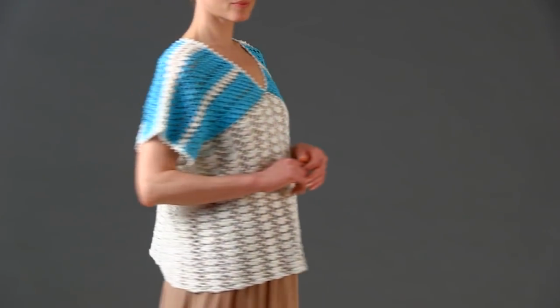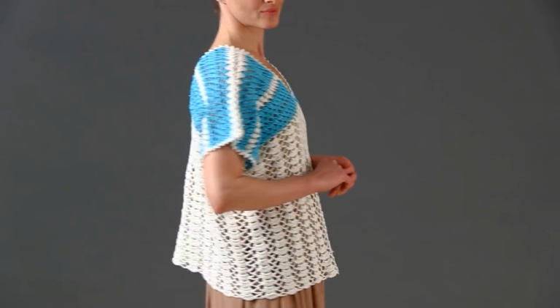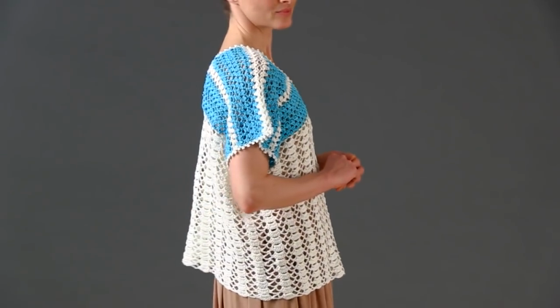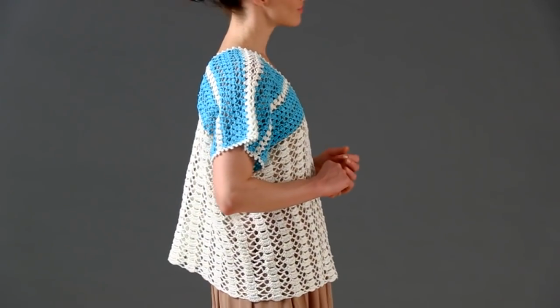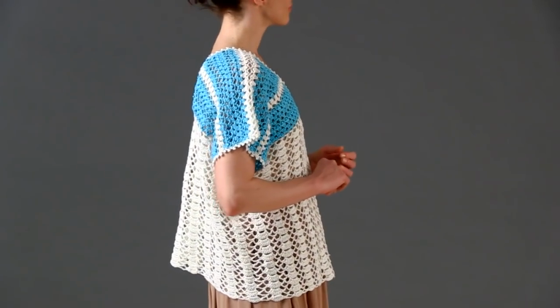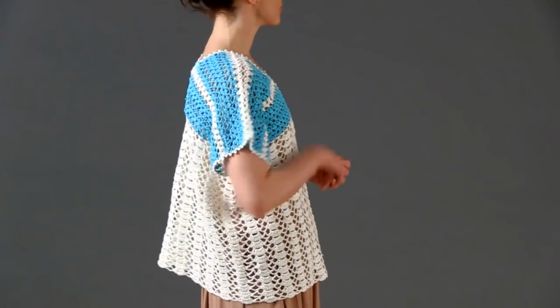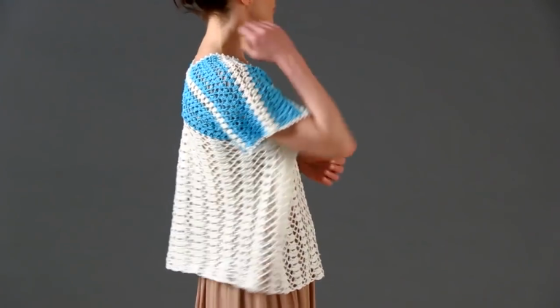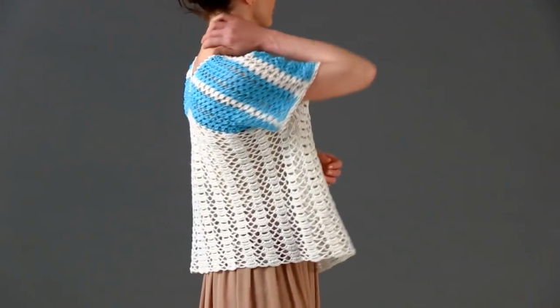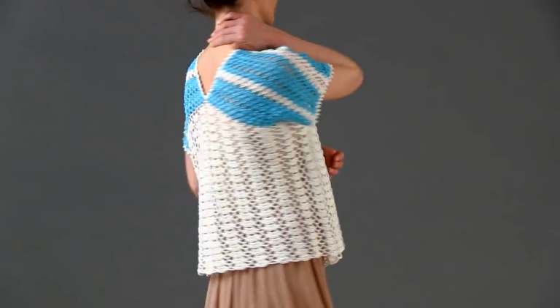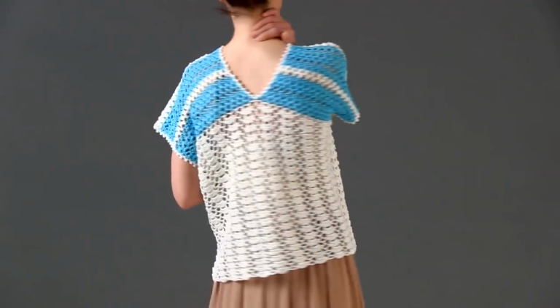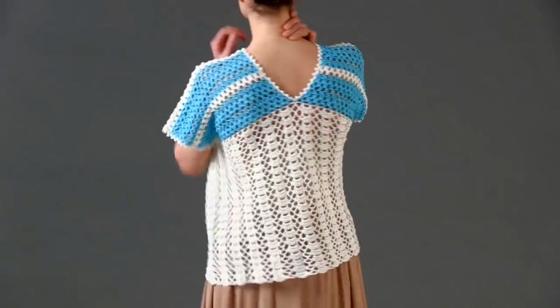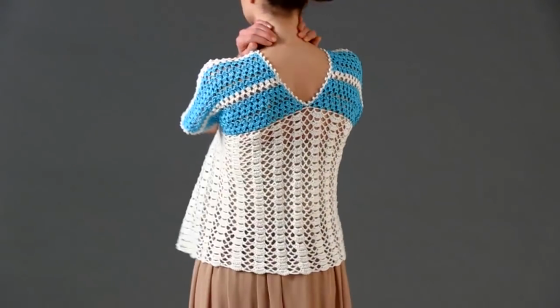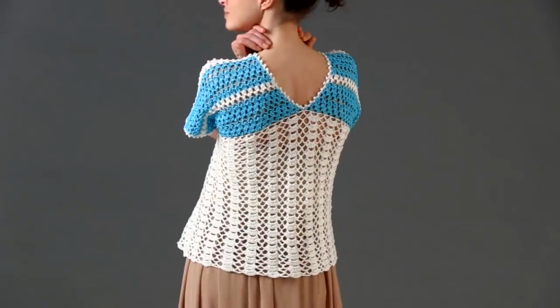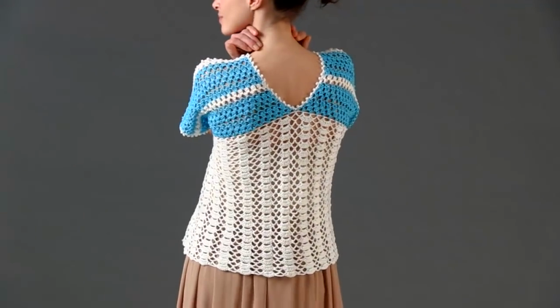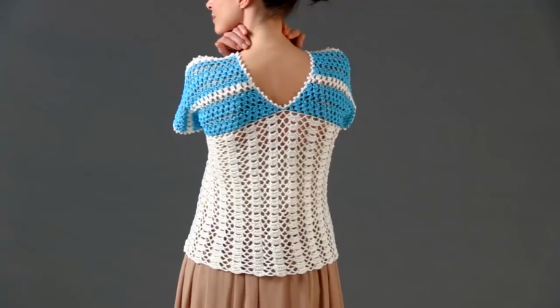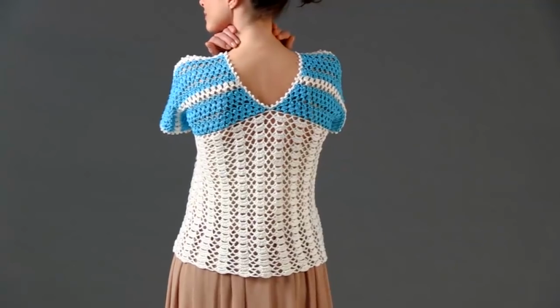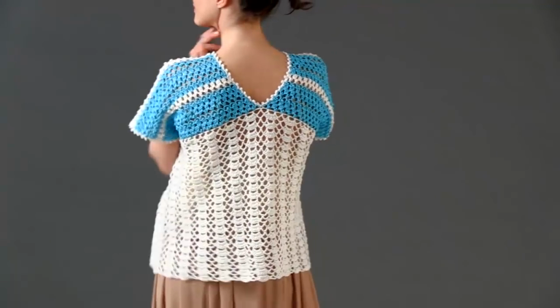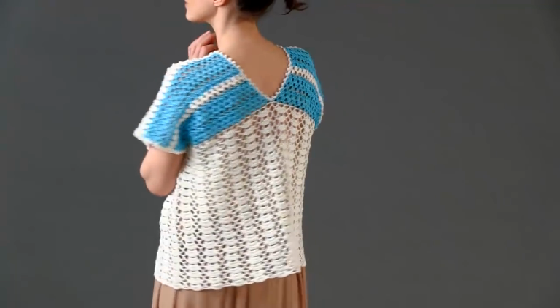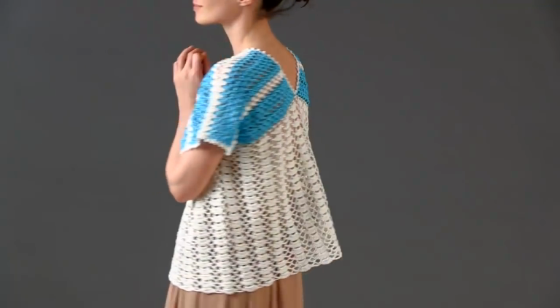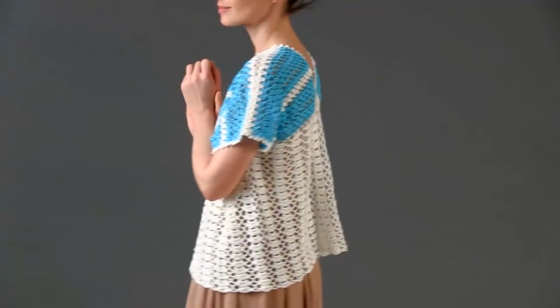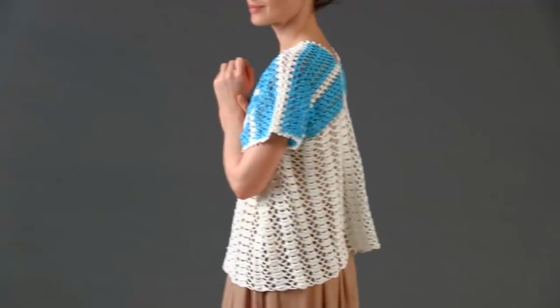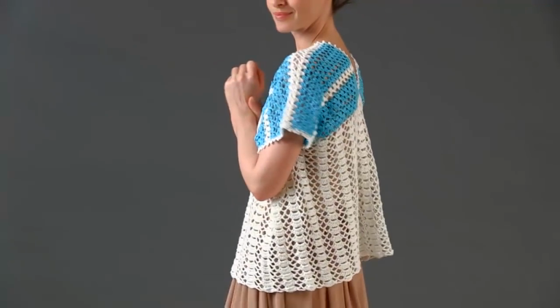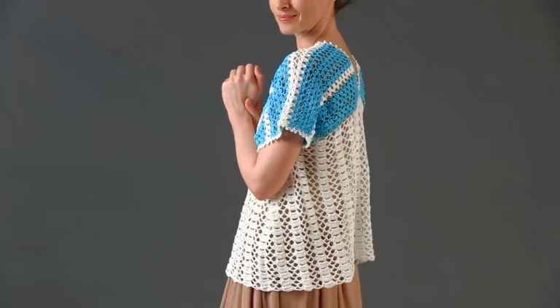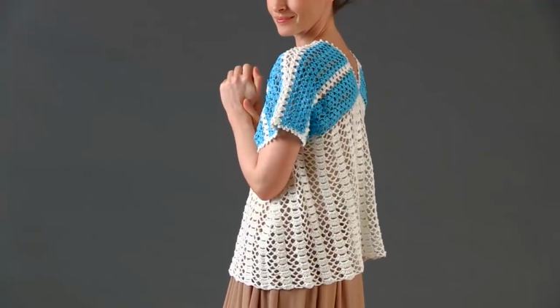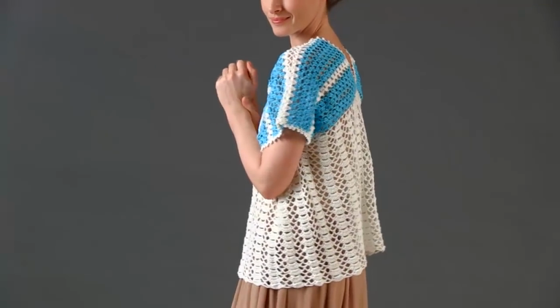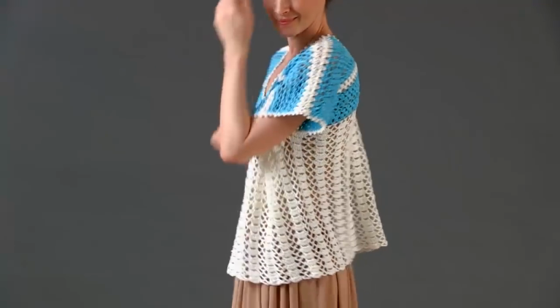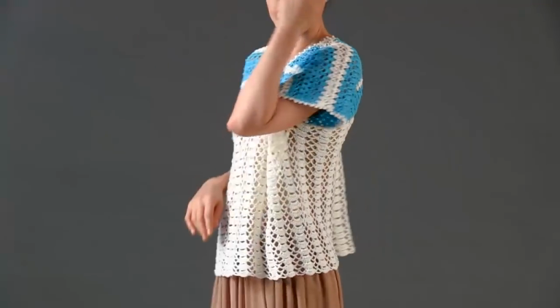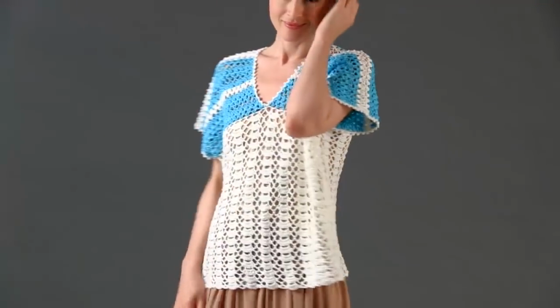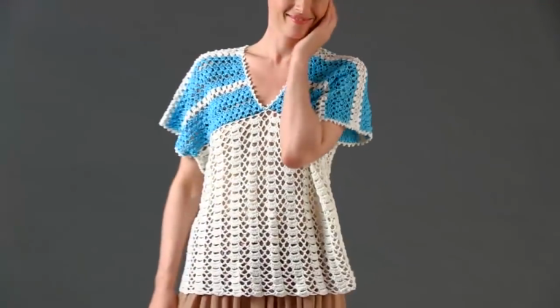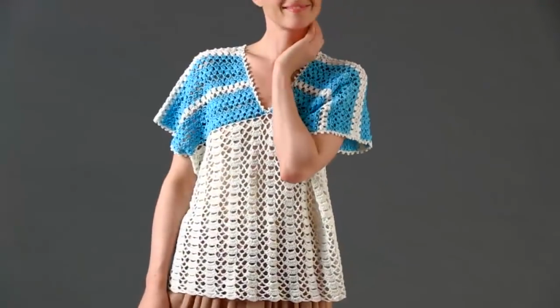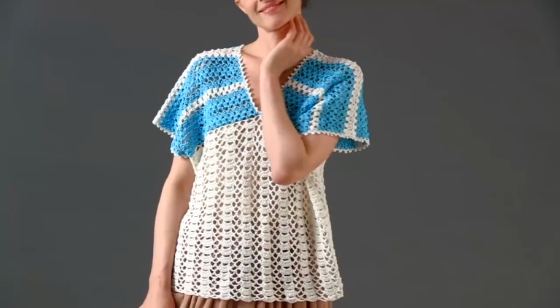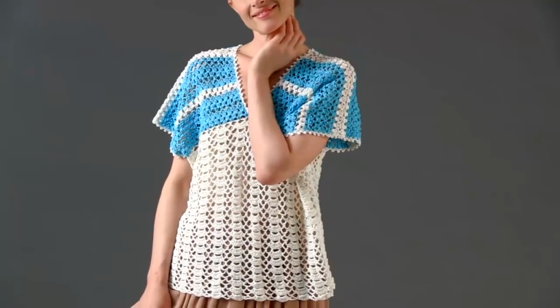Fibra Natura Universal Yarns Flax is a linen yarn with a crisp and clean look that shows off the stitches in Yokohata's short sleeve top to a tee.